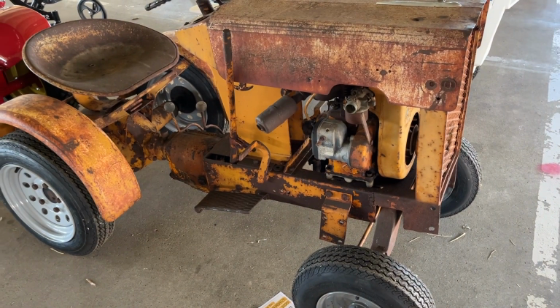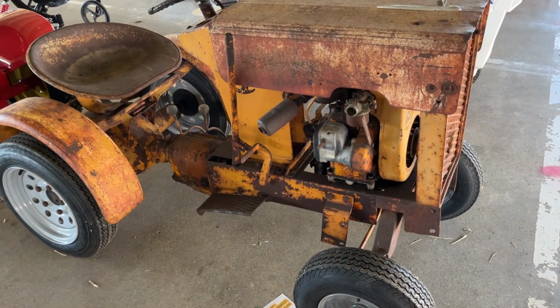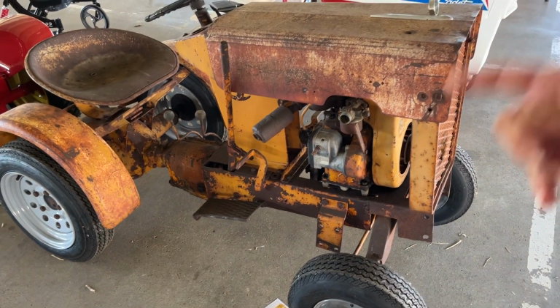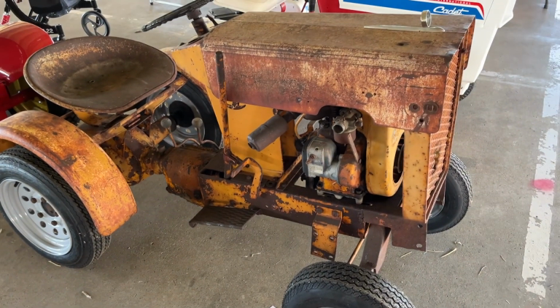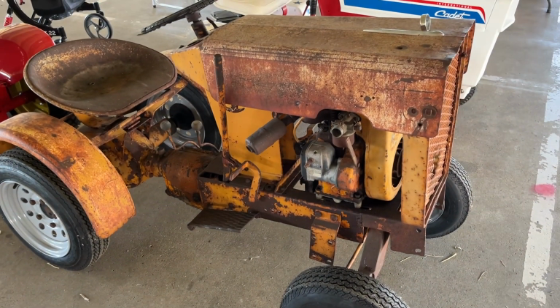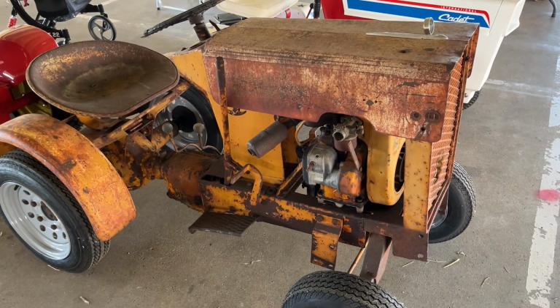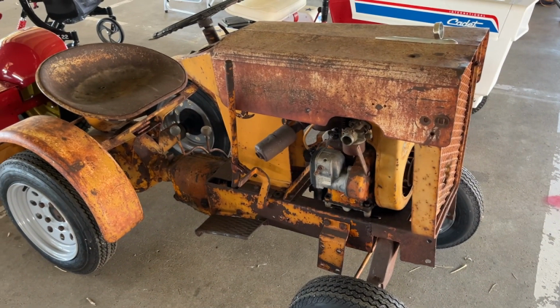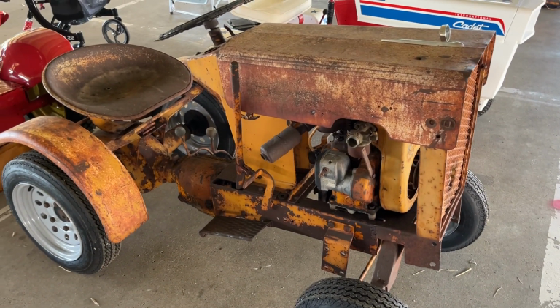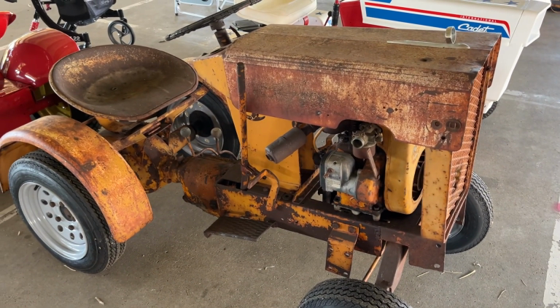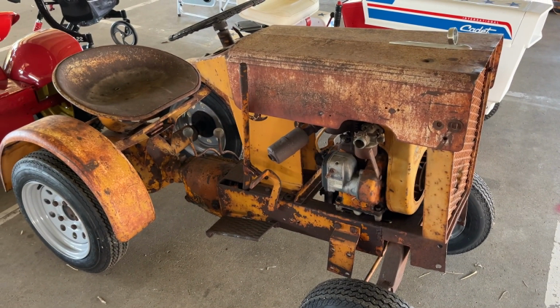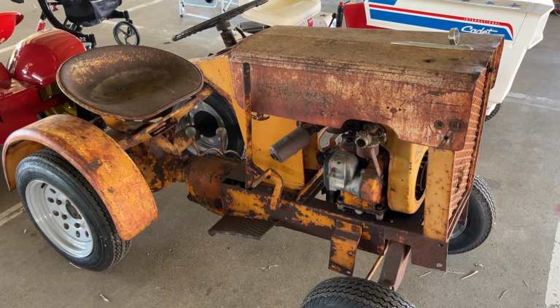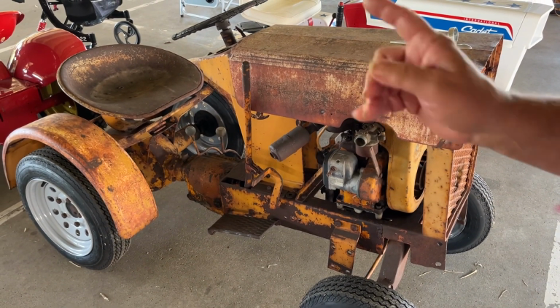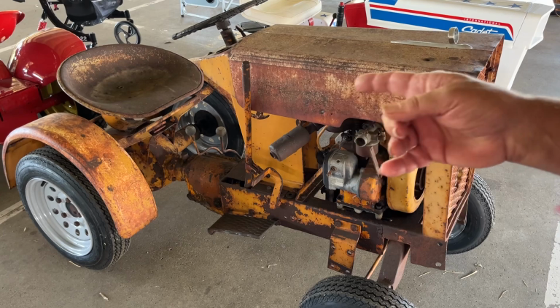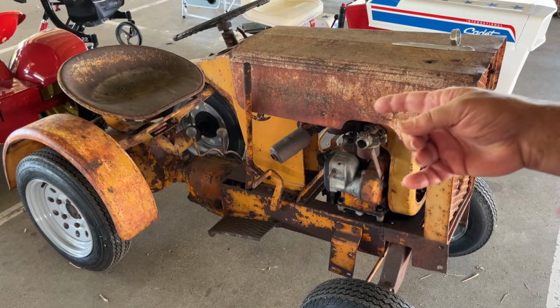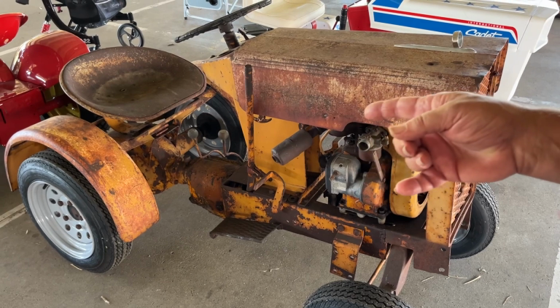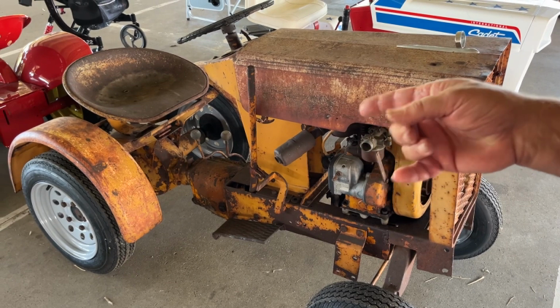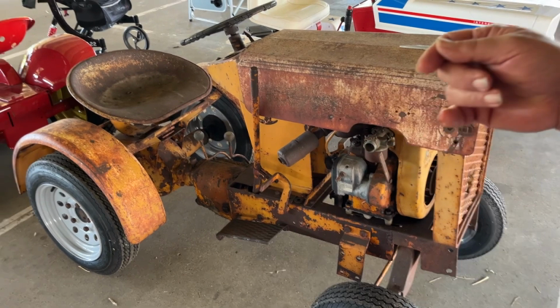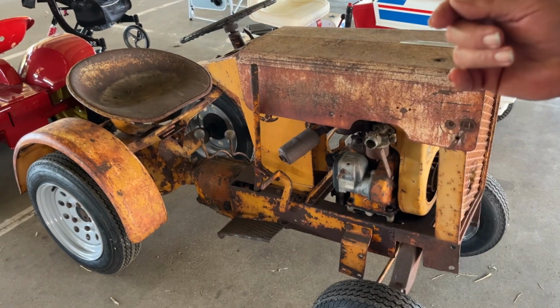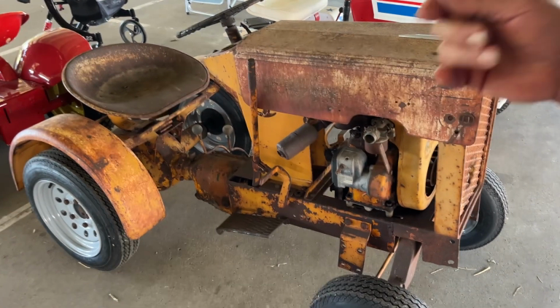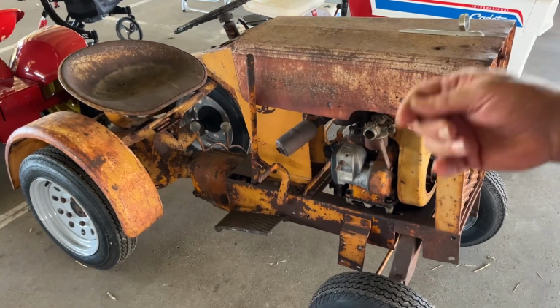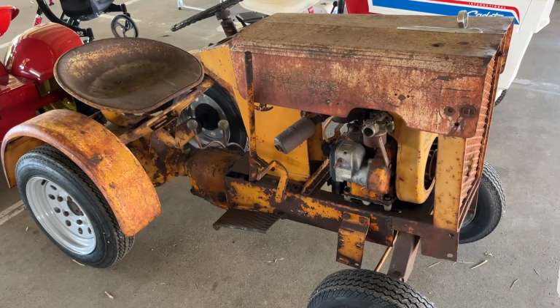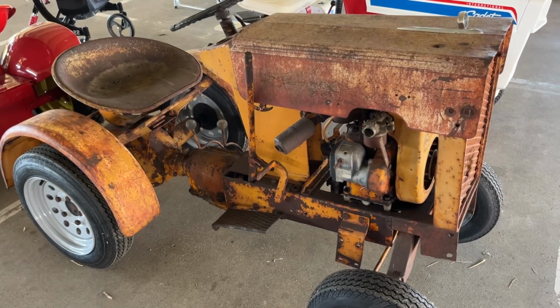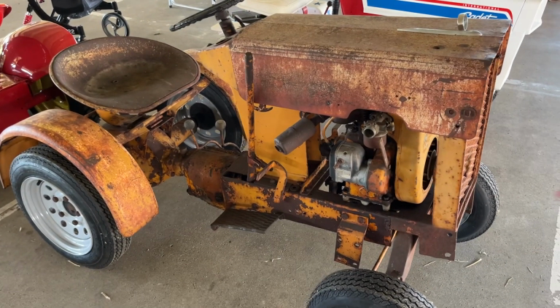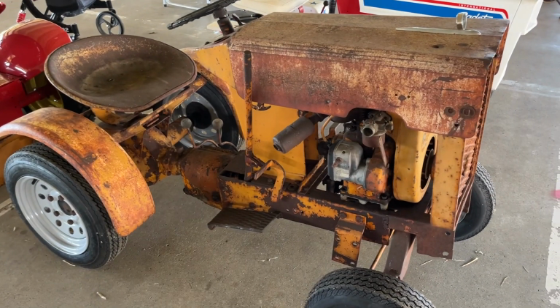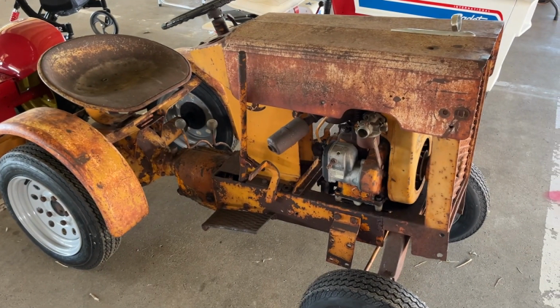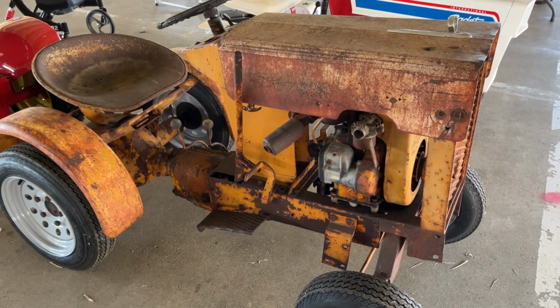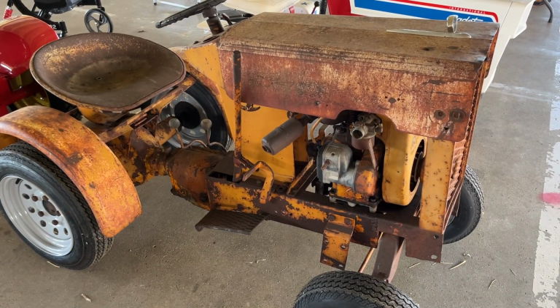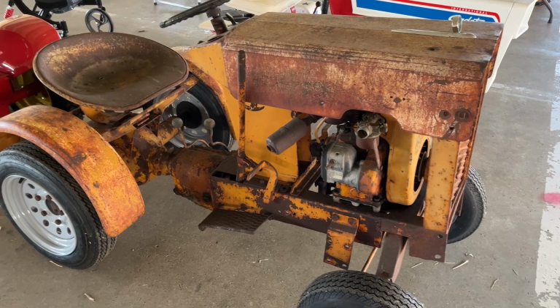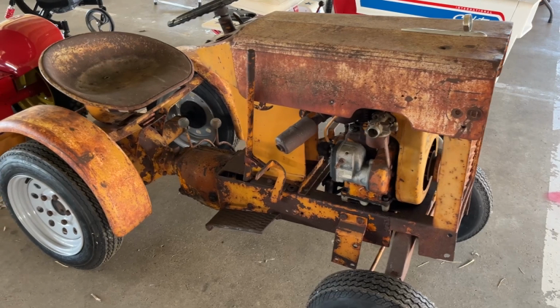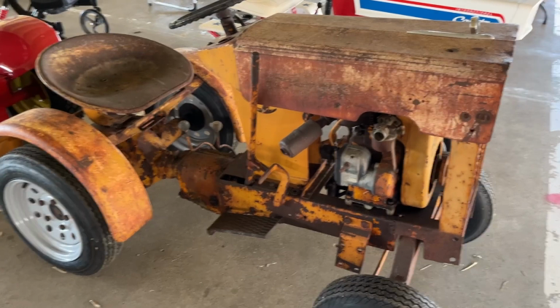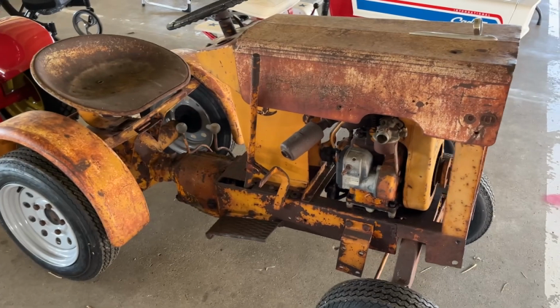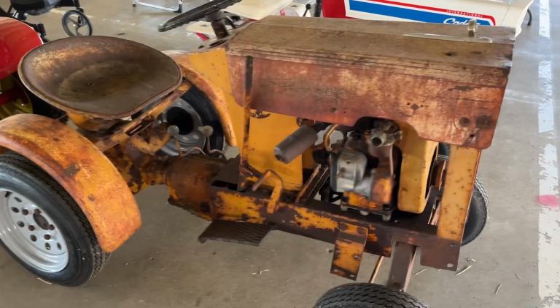Those rear fenders — I don't know who that is, but I've seen those before. I almost want to say Lambert.